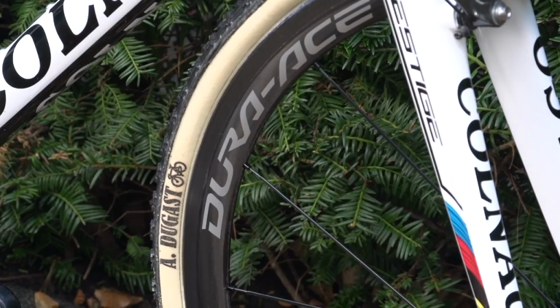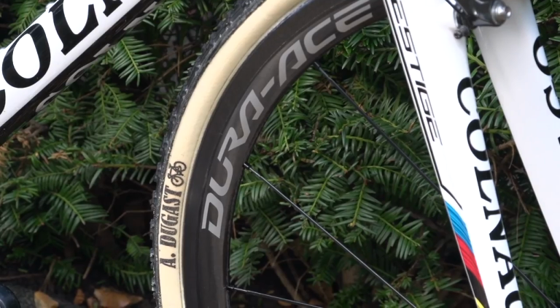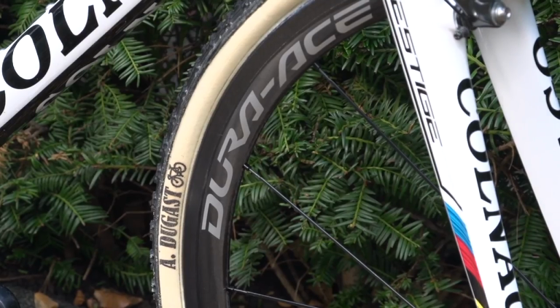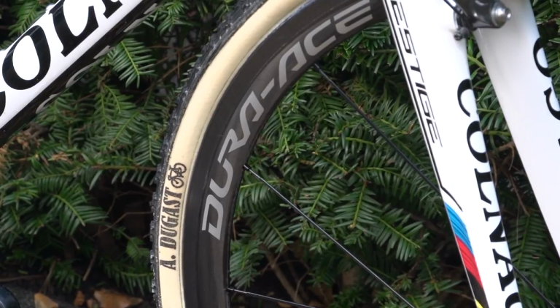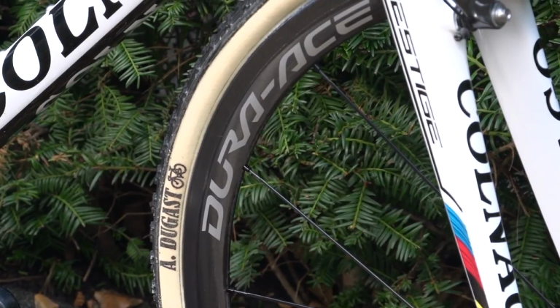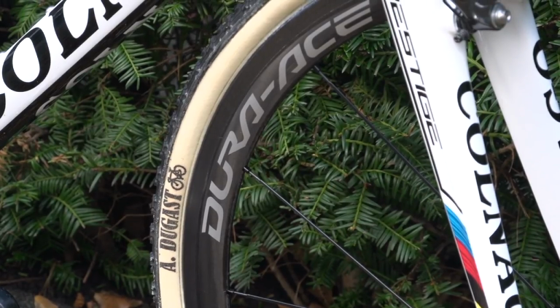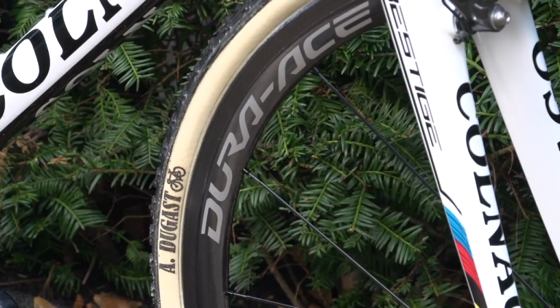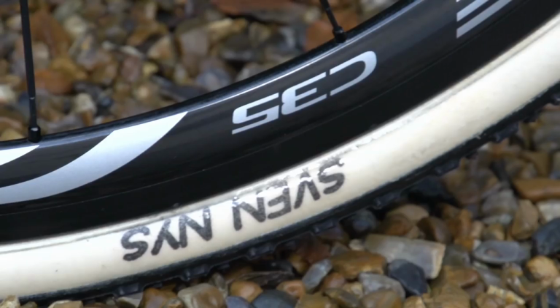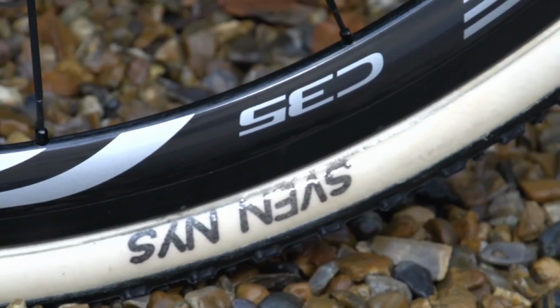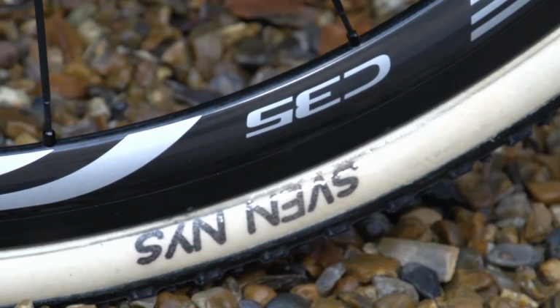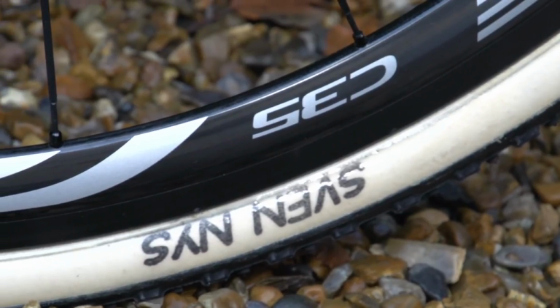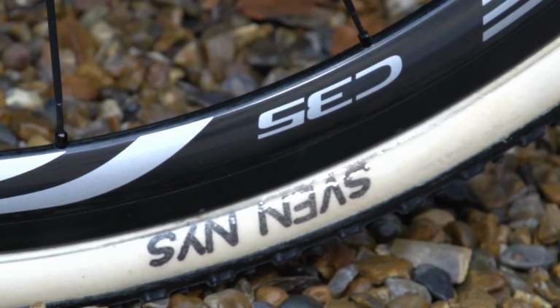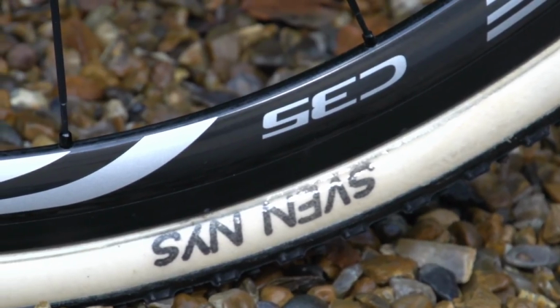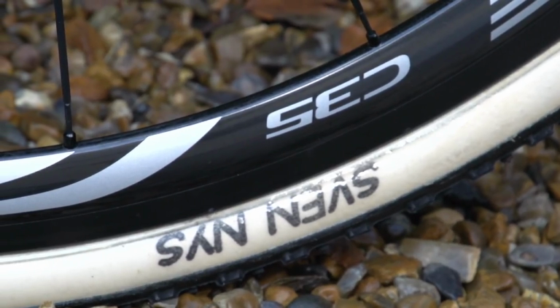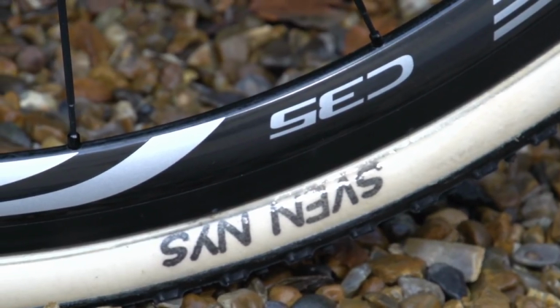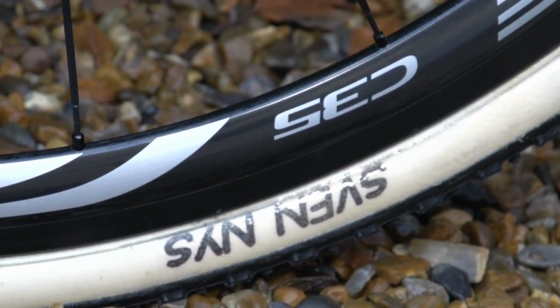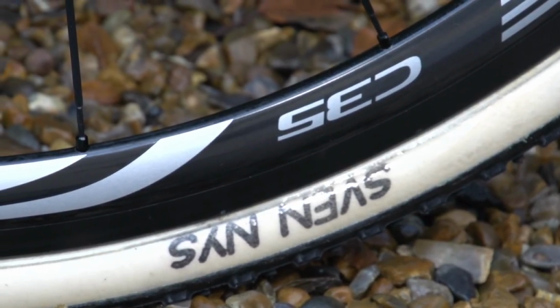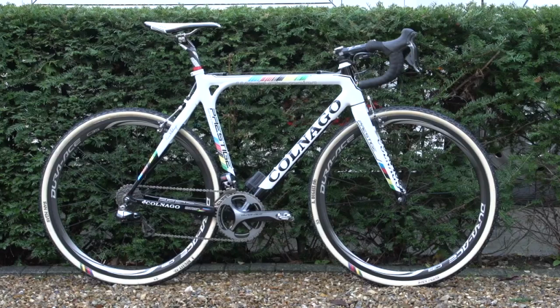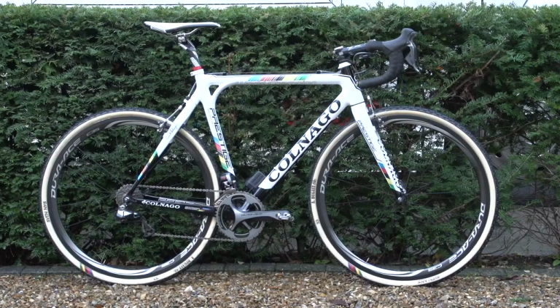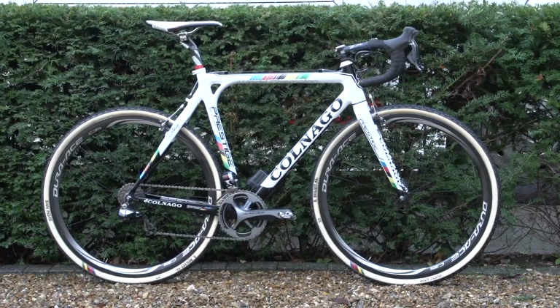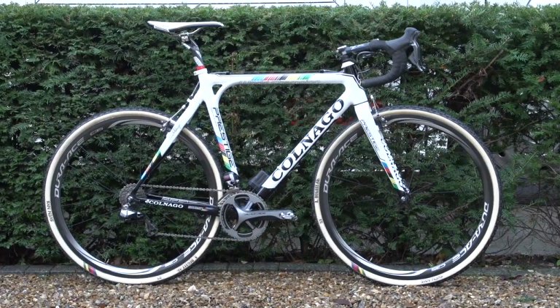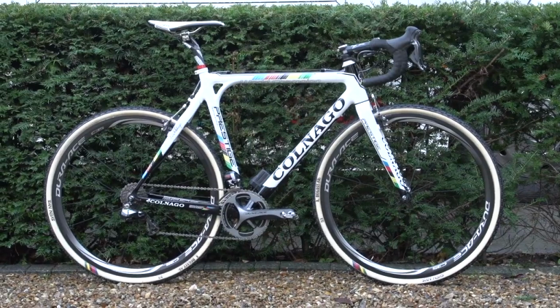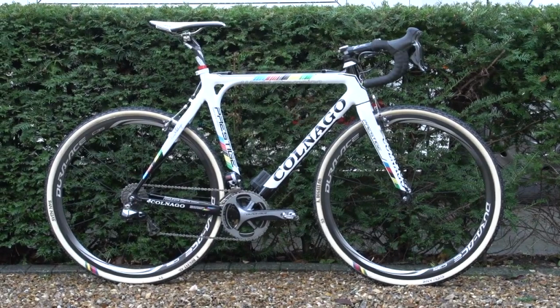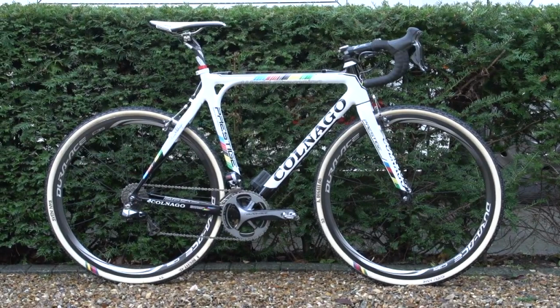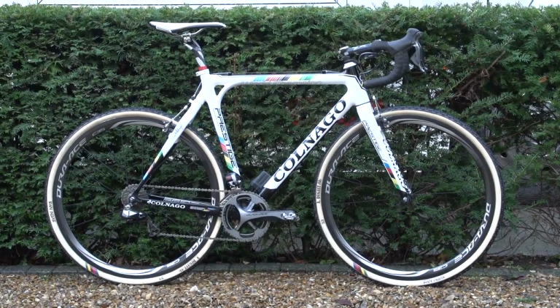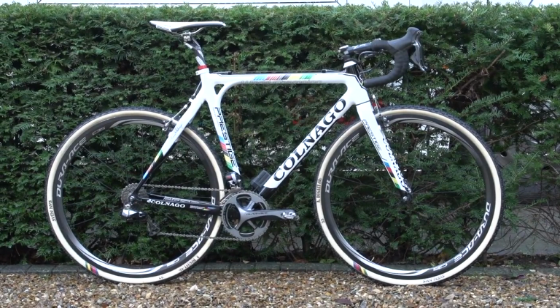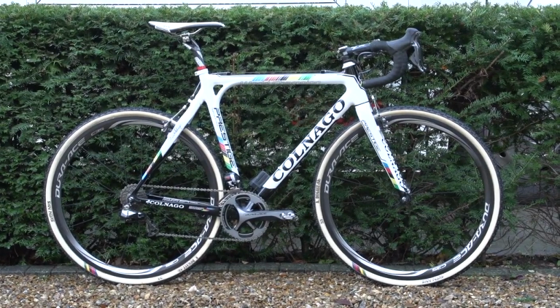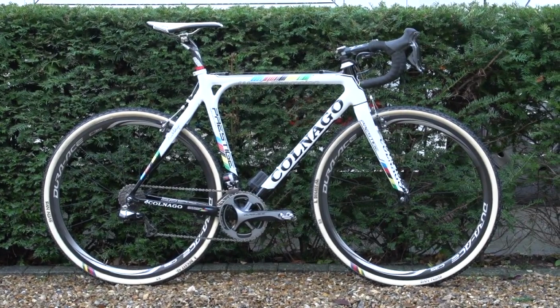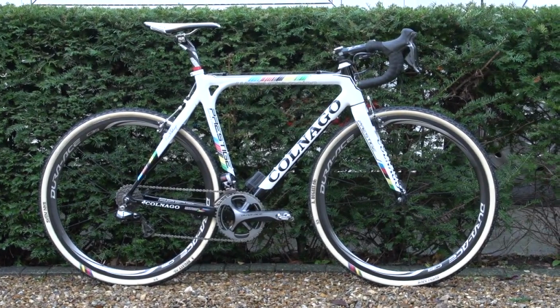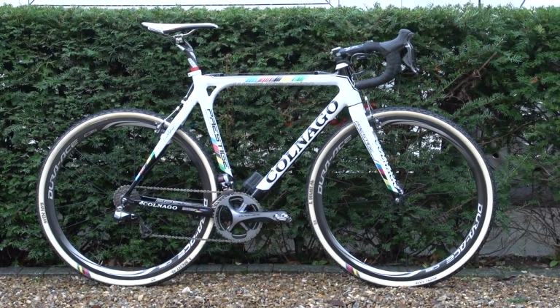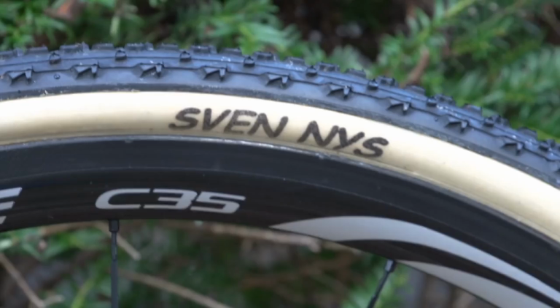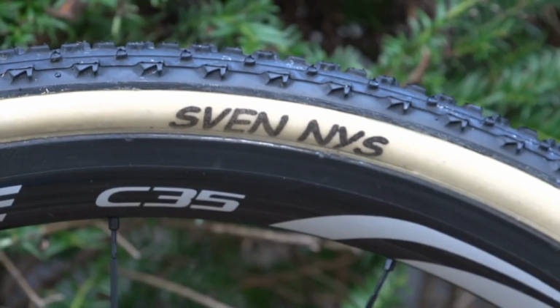Nace favours Dura-Ace C35 wheels. Being world champion and arguably the greatest cross rider of all time, he gets special treatment on the tyre front. The tubs he had when GCN filmed his bike were Dugast Rhinos in 33mm.